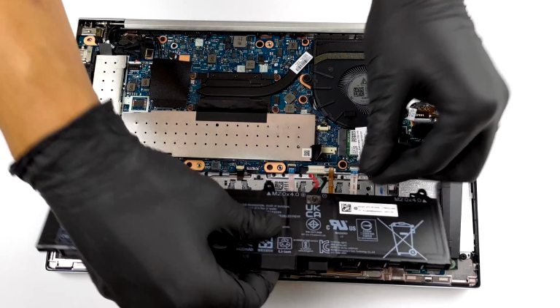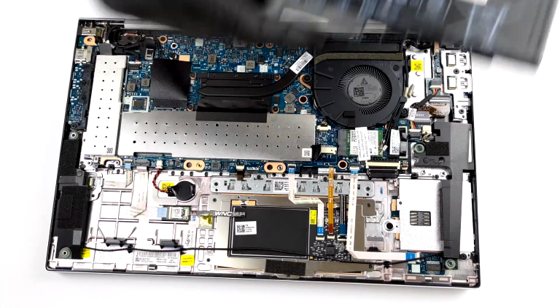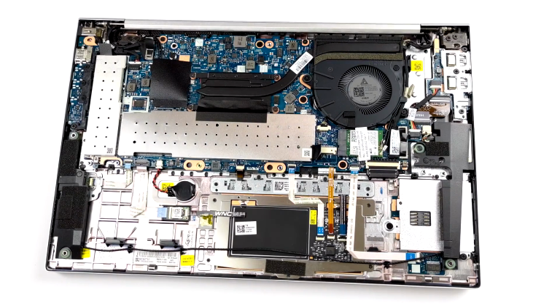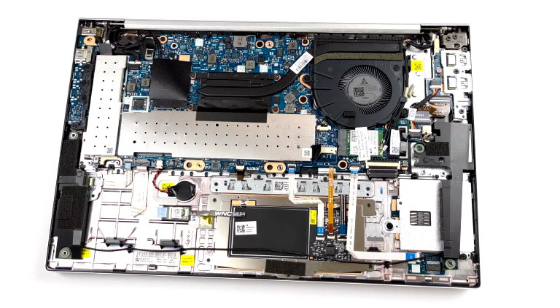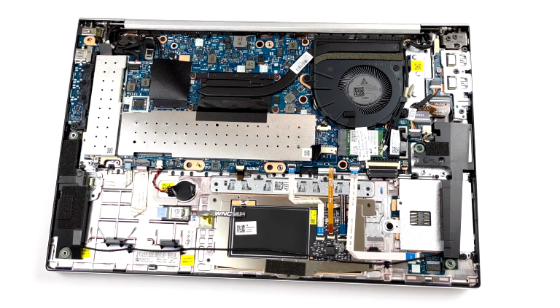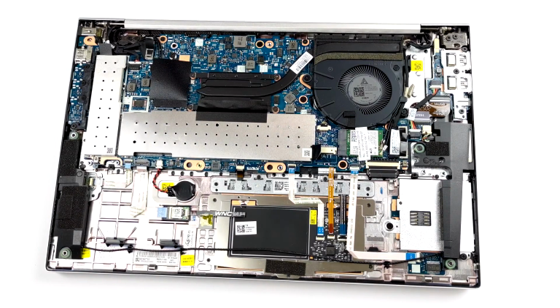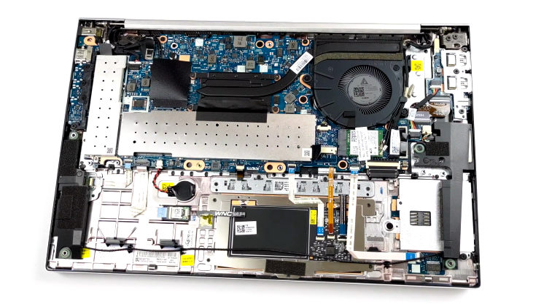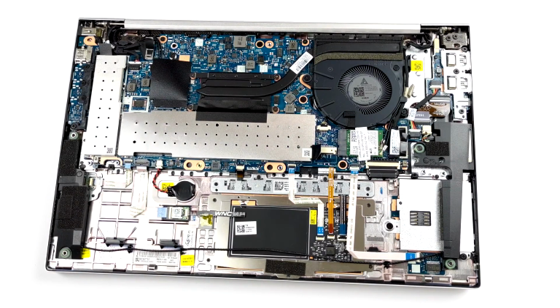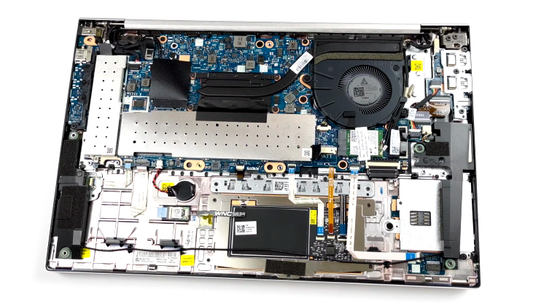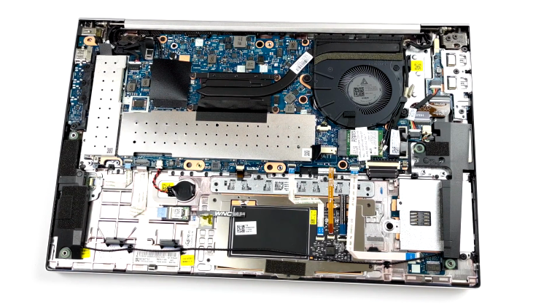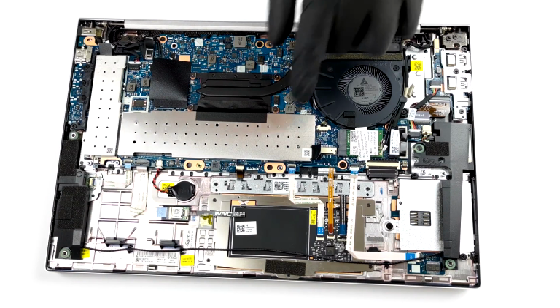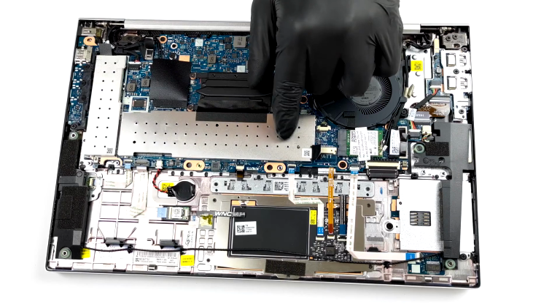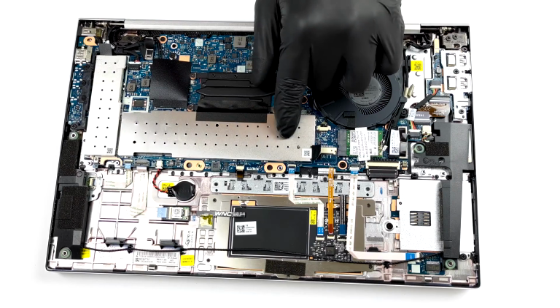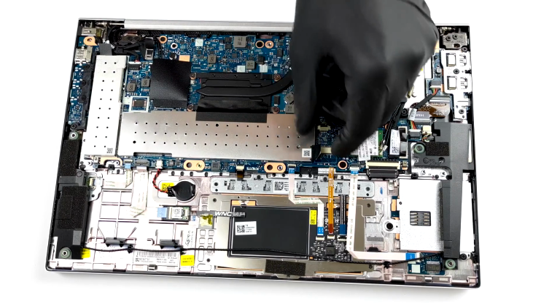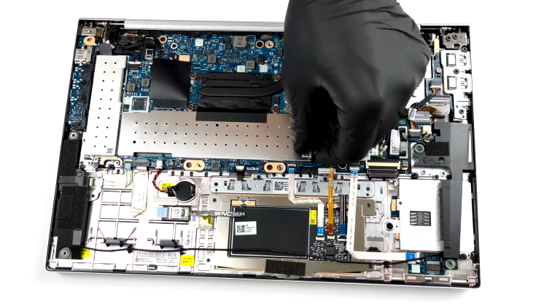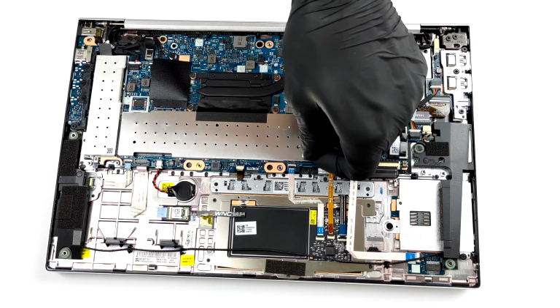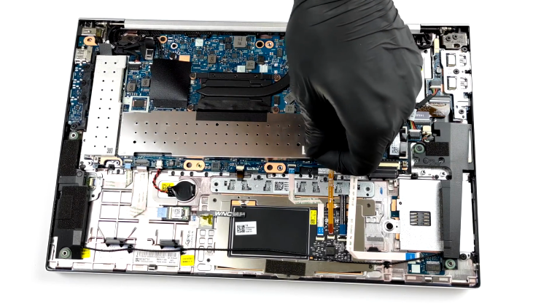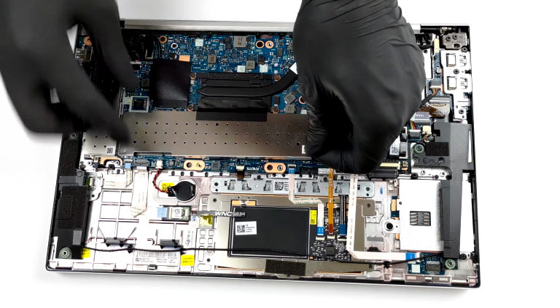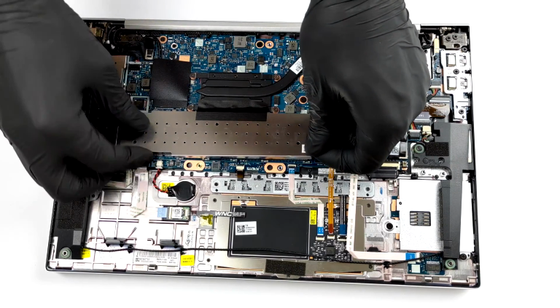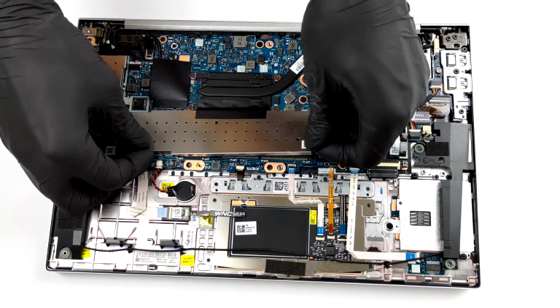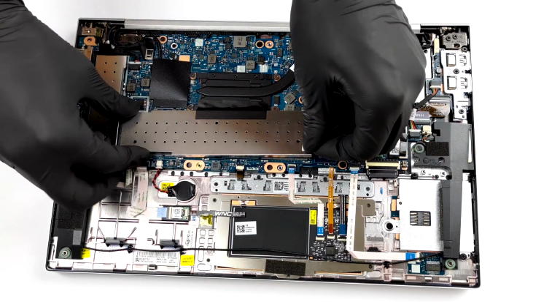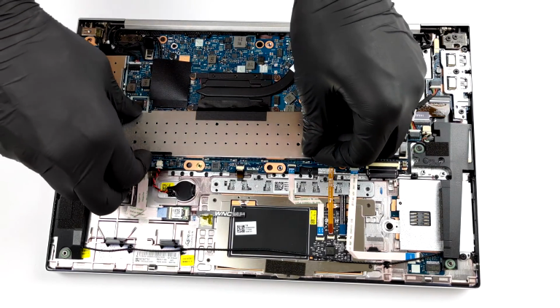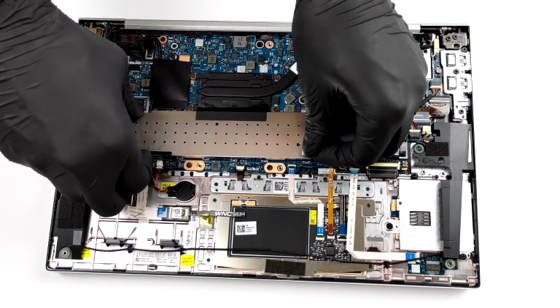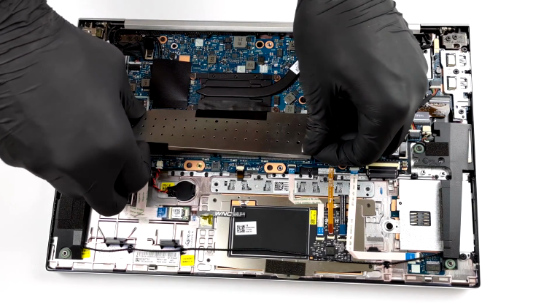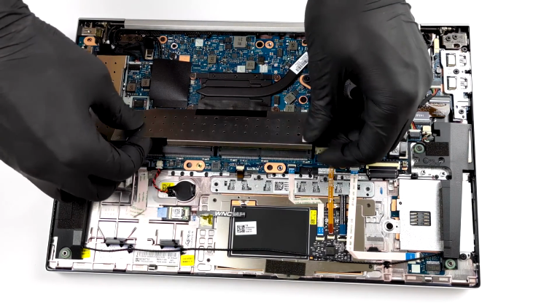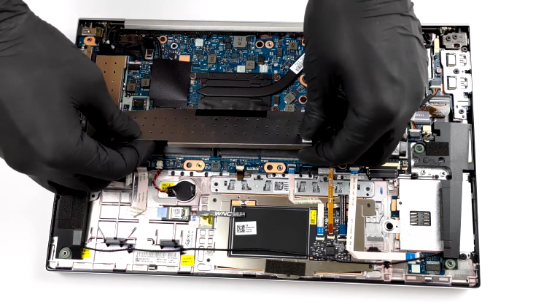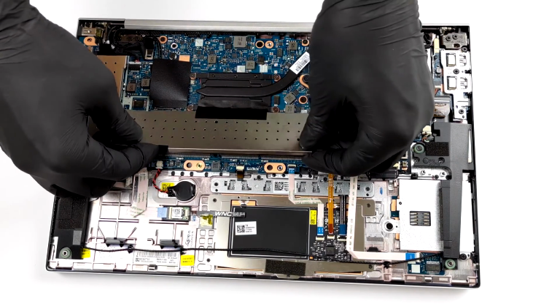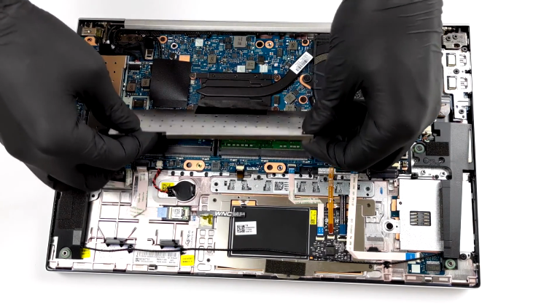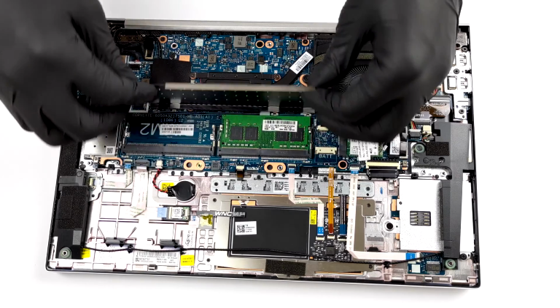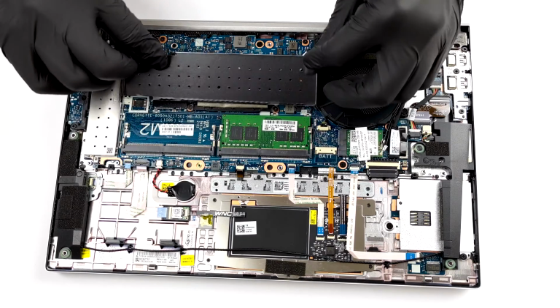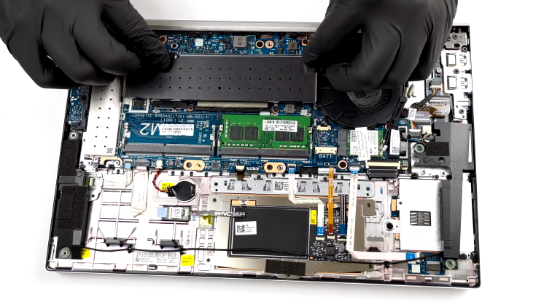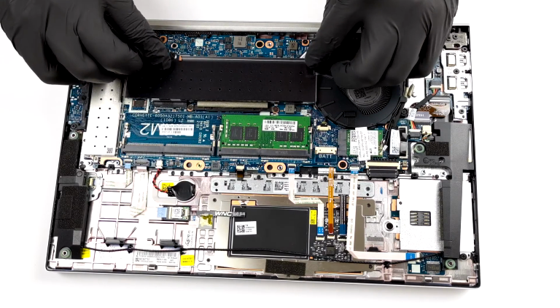You will notice that there are two metal brackets. One of them hides two RAM SO-DIMM slots, which fit up to 64GB of memory in total, and work in dual-channel mode.